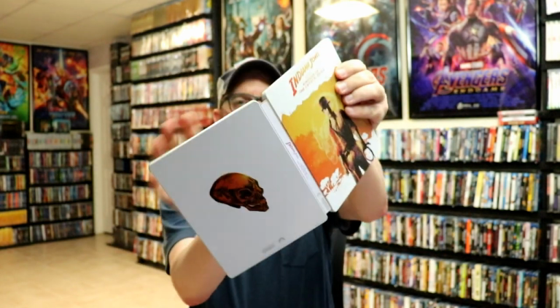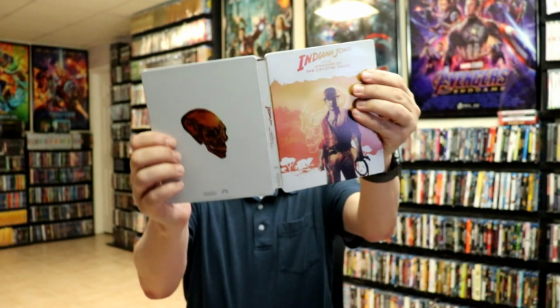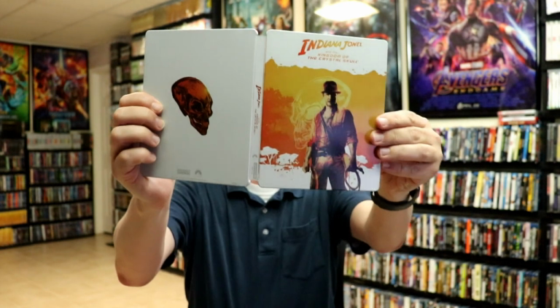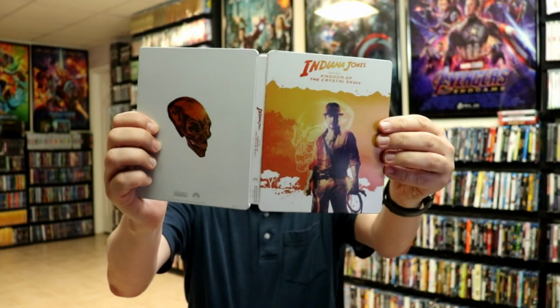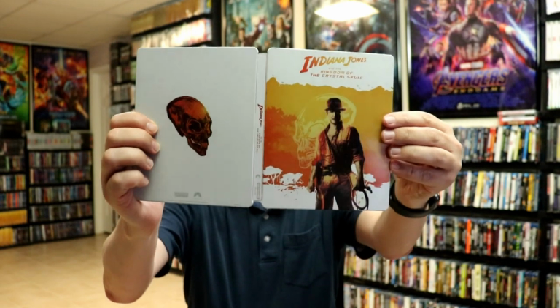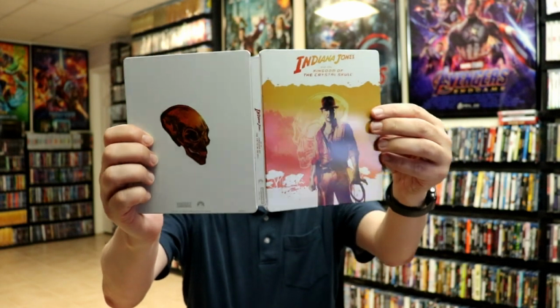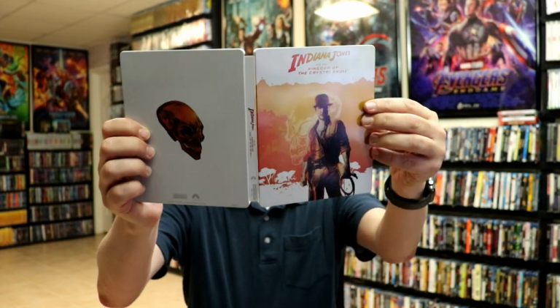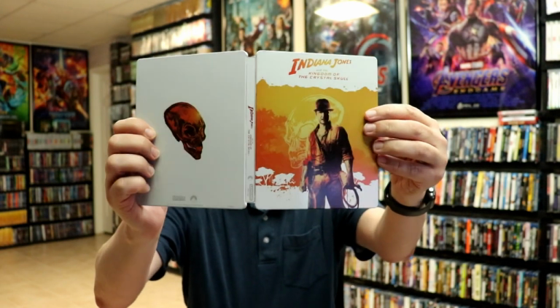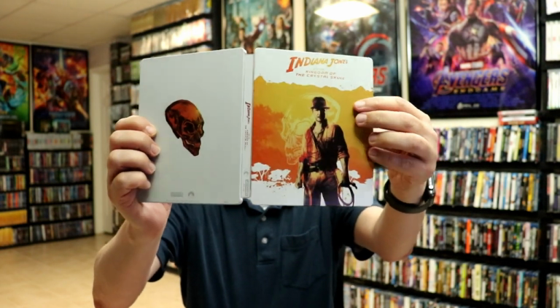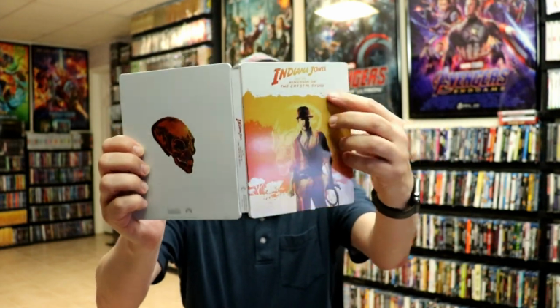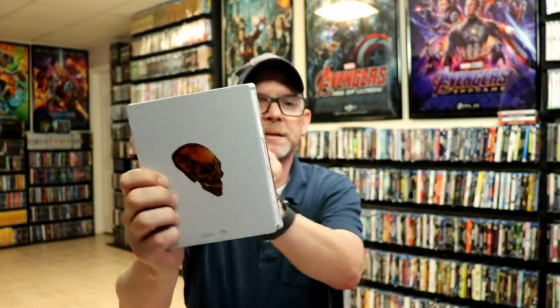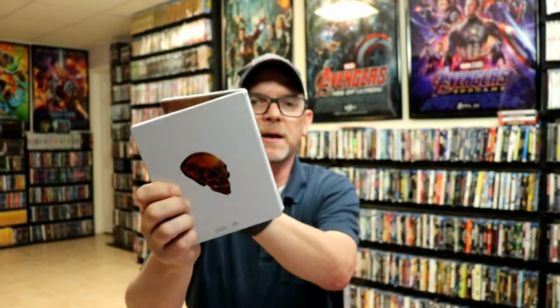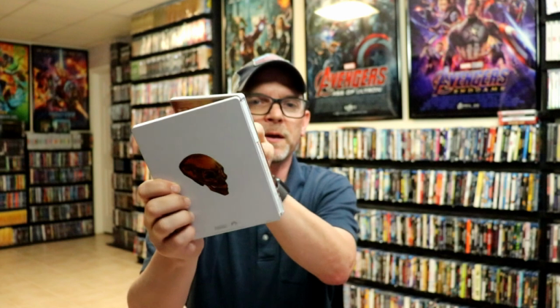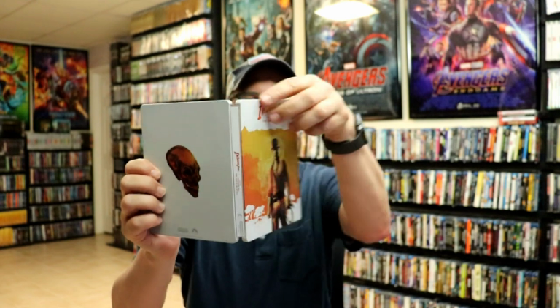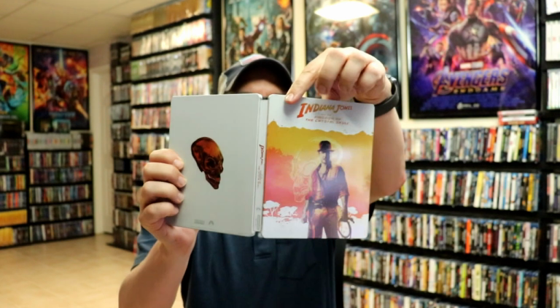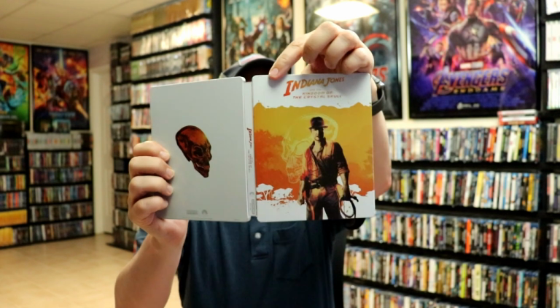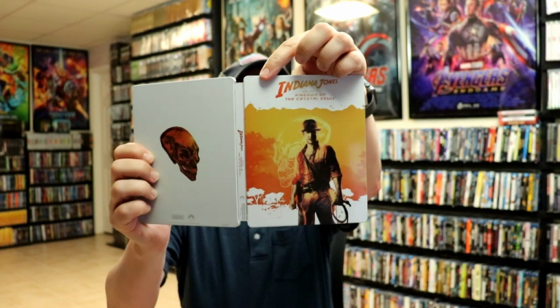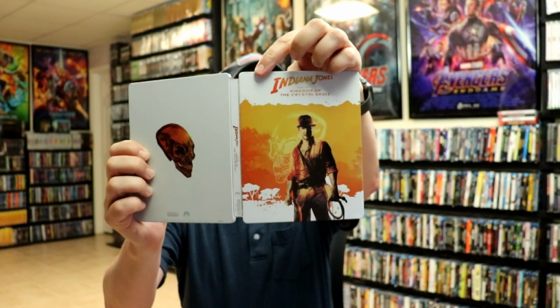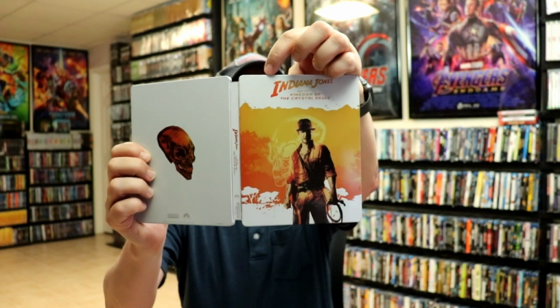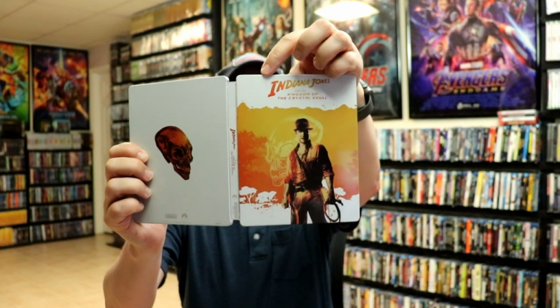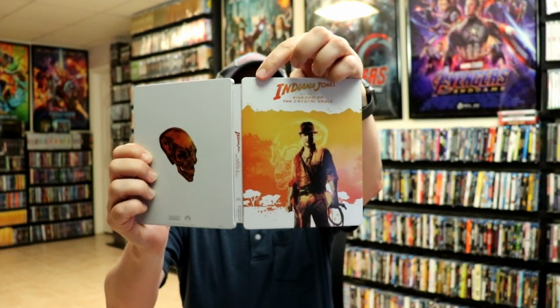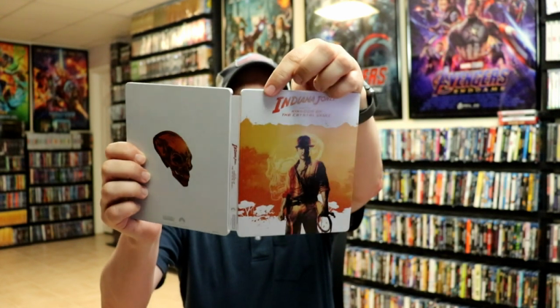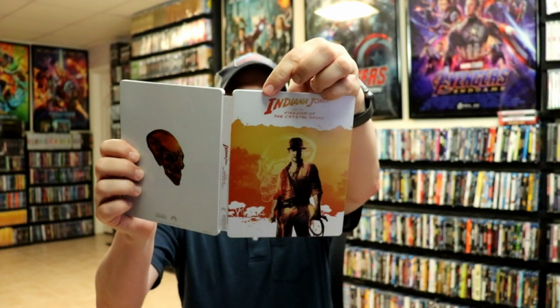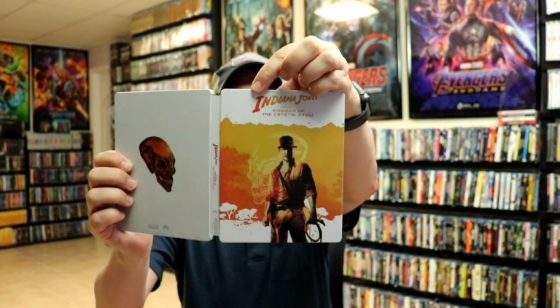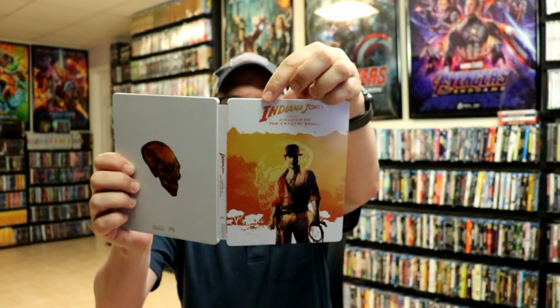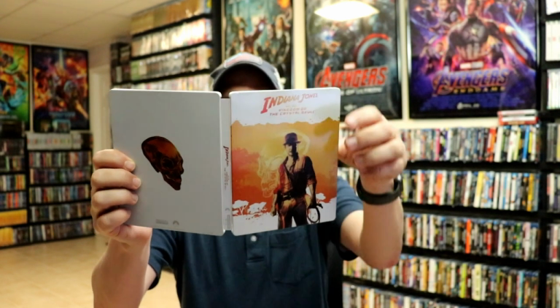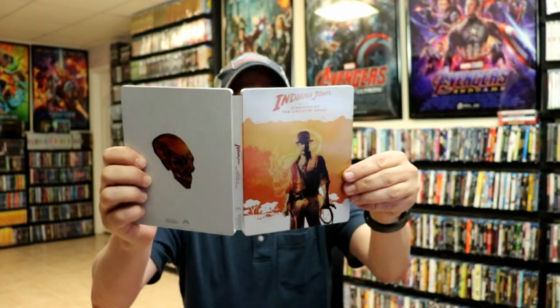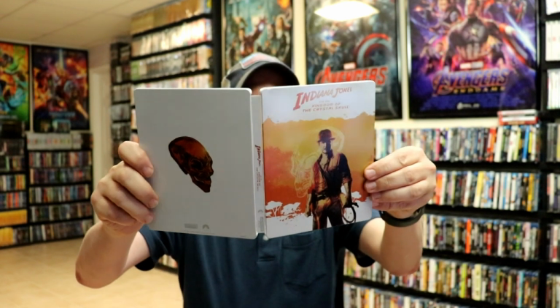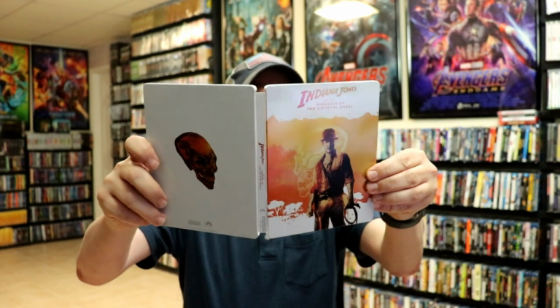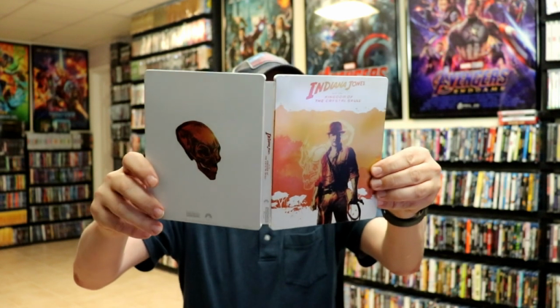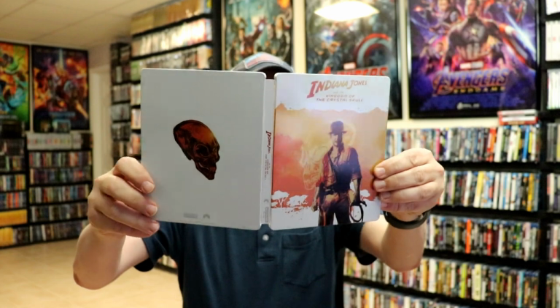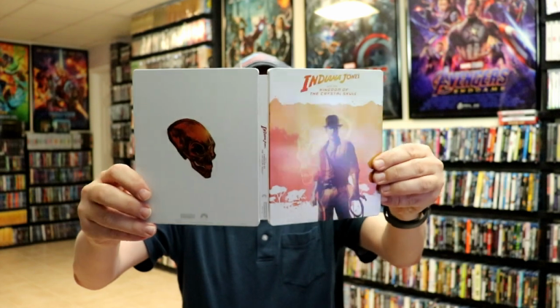Unfortunately, this one does have a dent up here at the top. Kind of hard to see, but it's pretty disappointing.